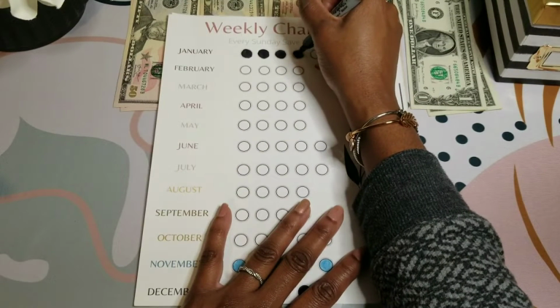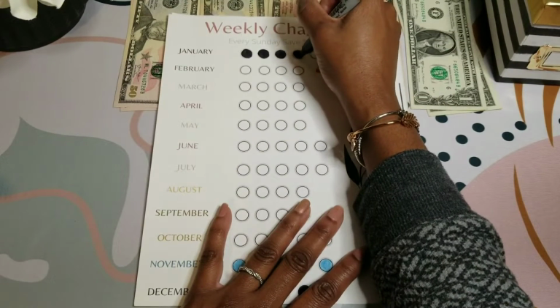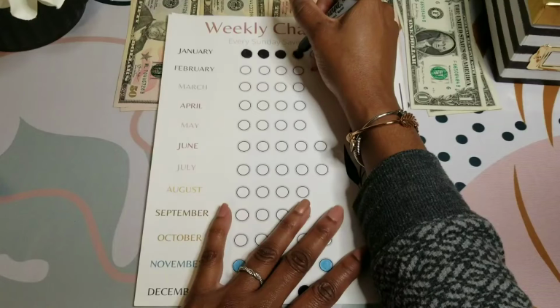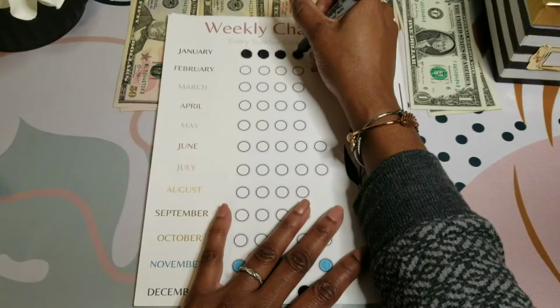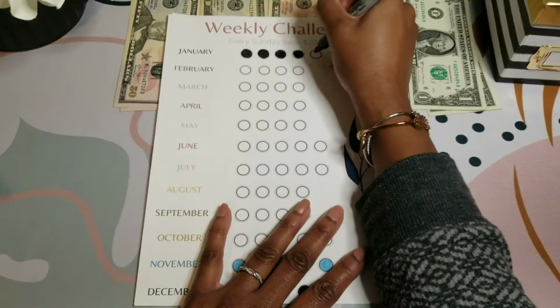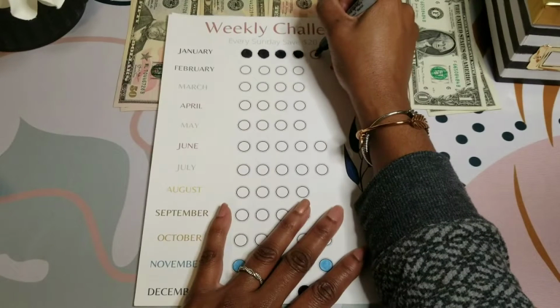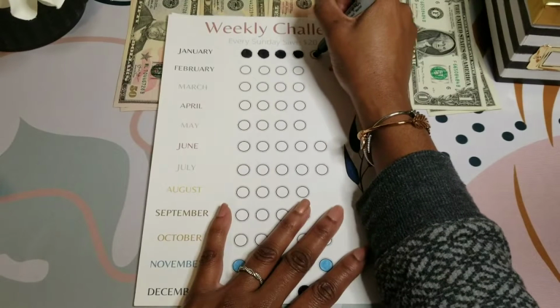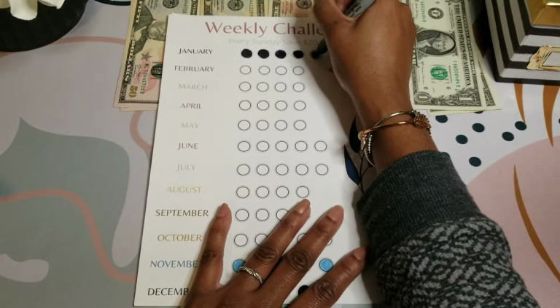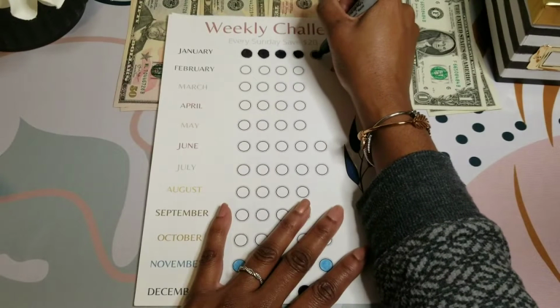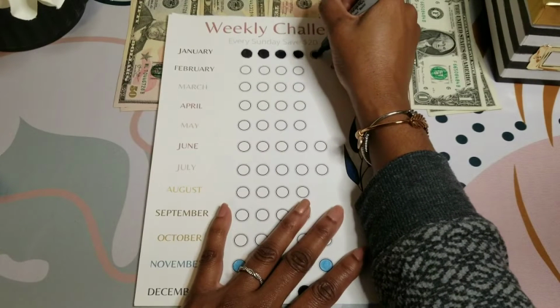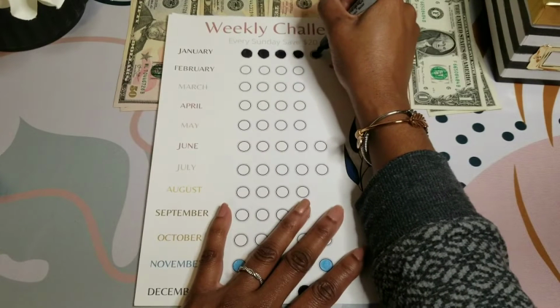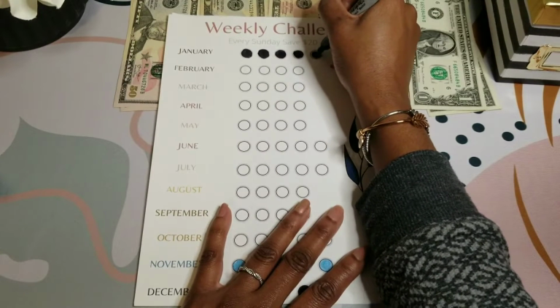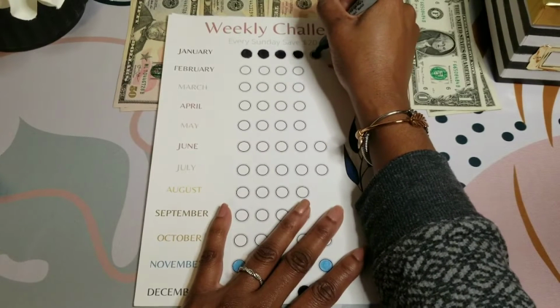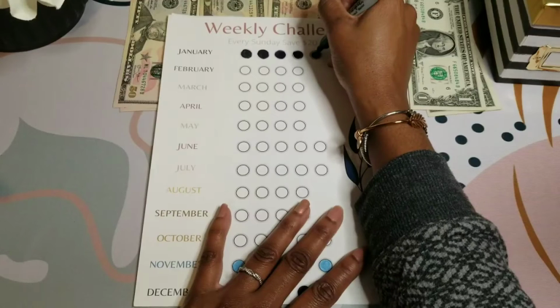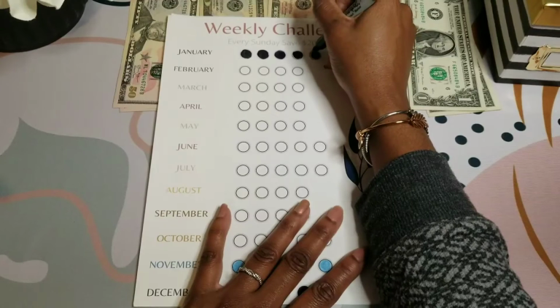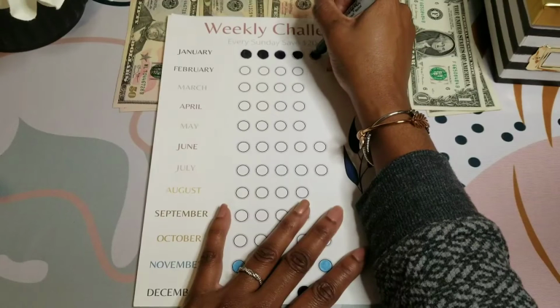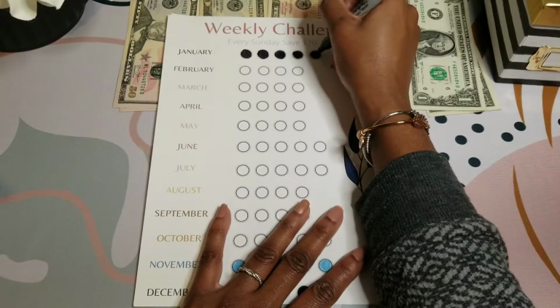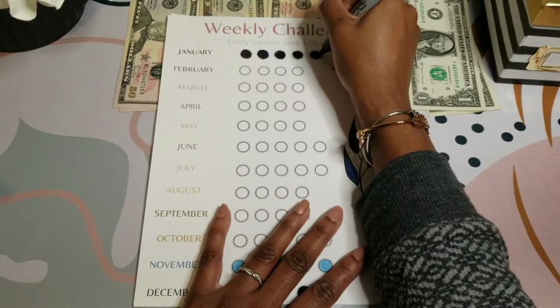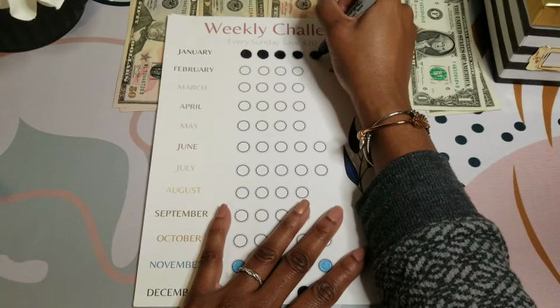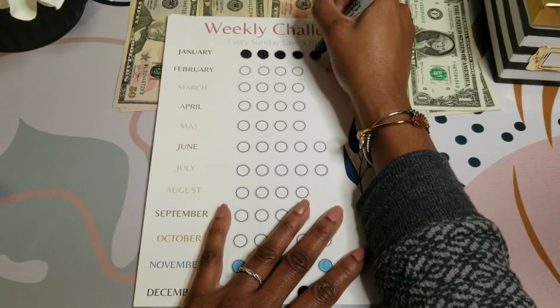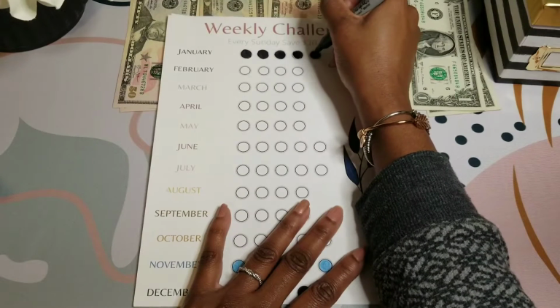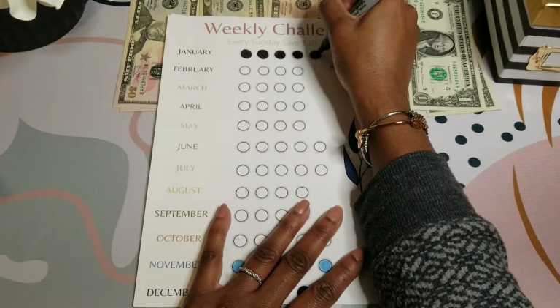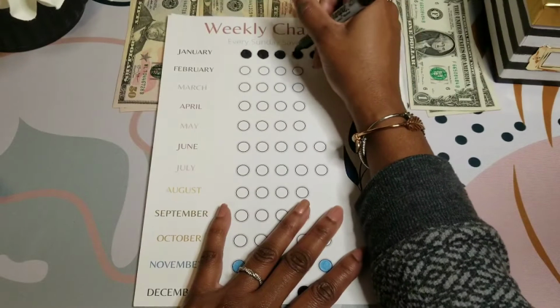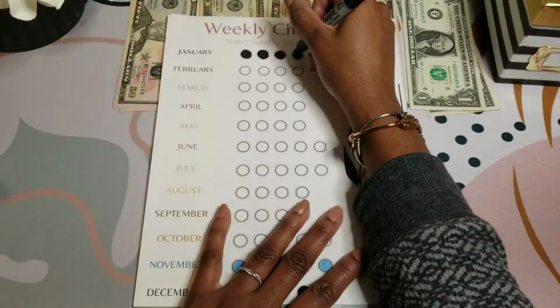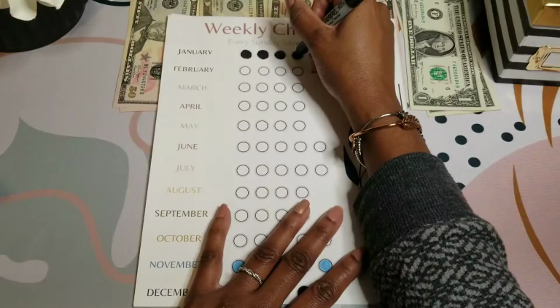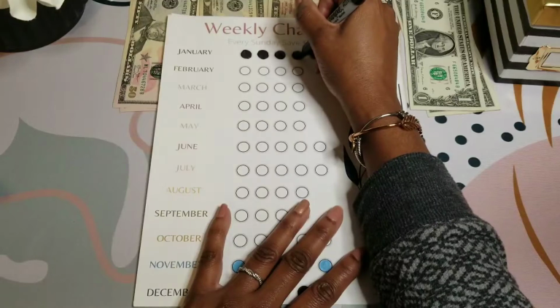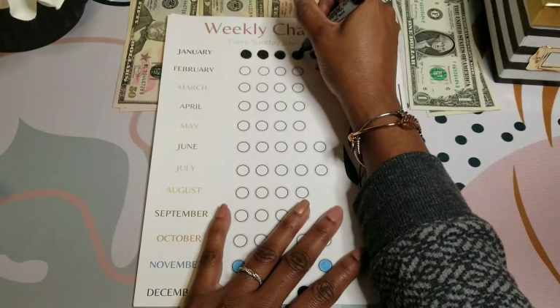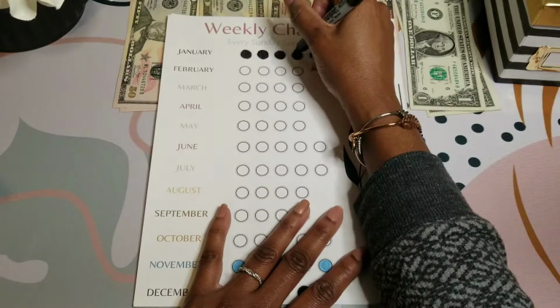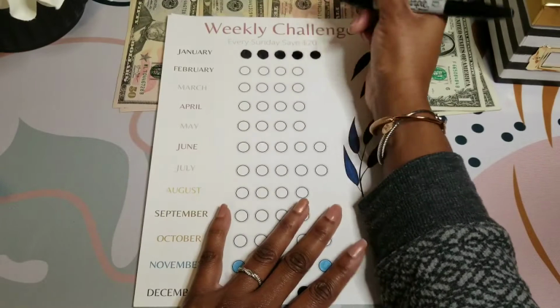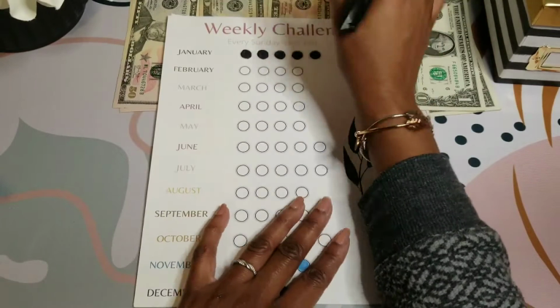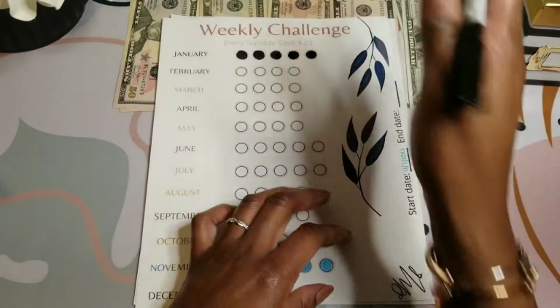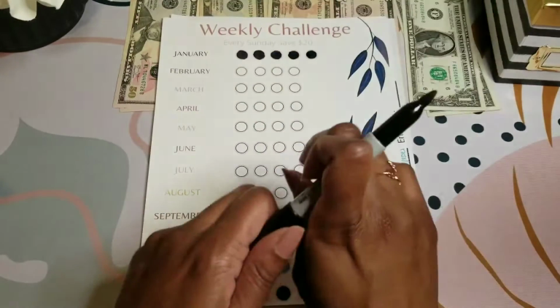I went to the gym this morning and I feel ready and set for my day. About an hour, hour and 15 minutes — put in a little work, feel good, ready for the day, motivated and everything.